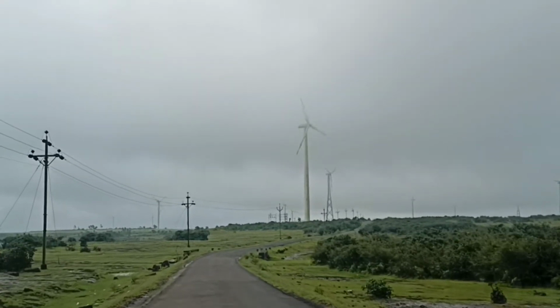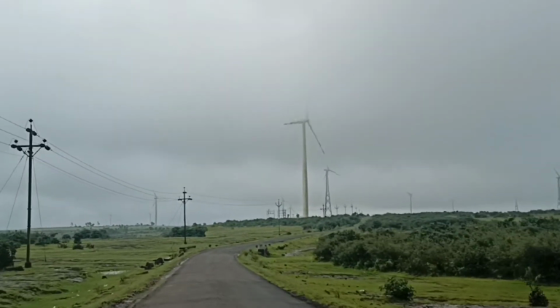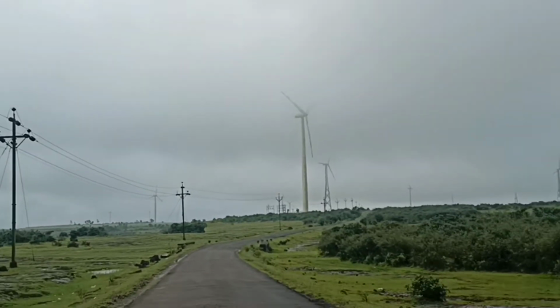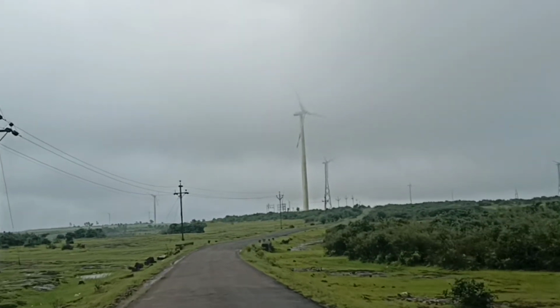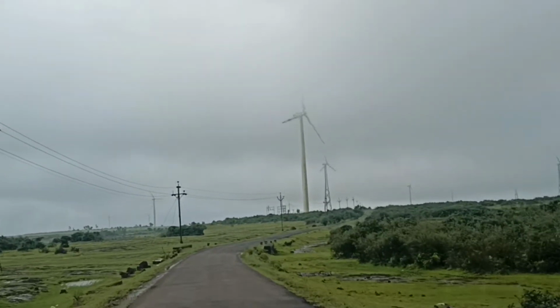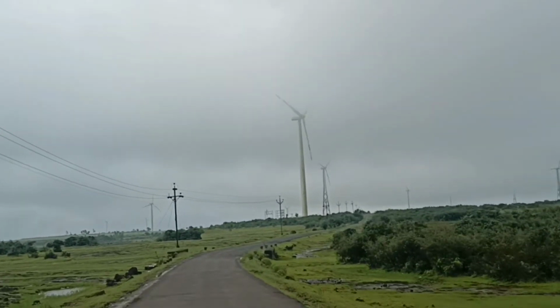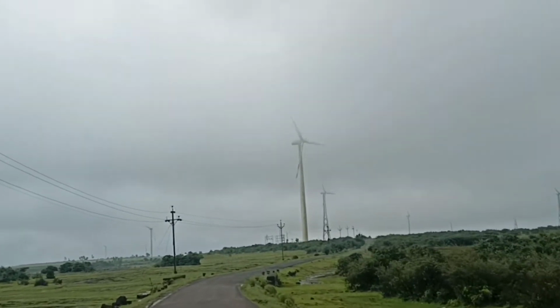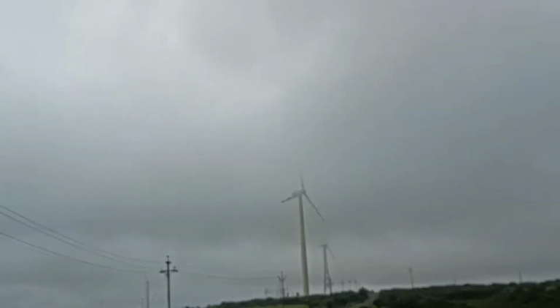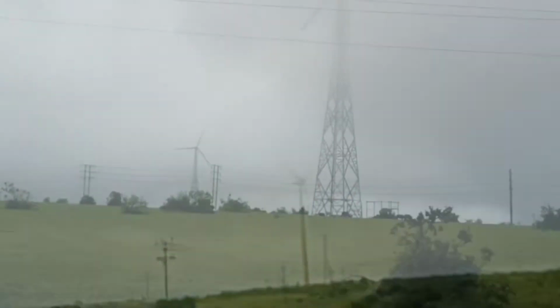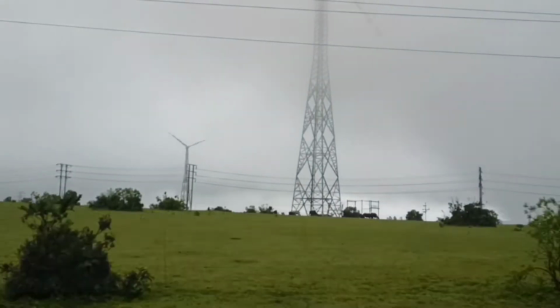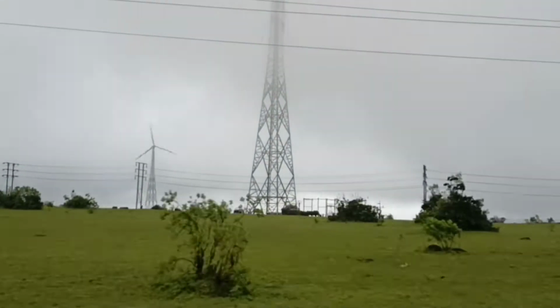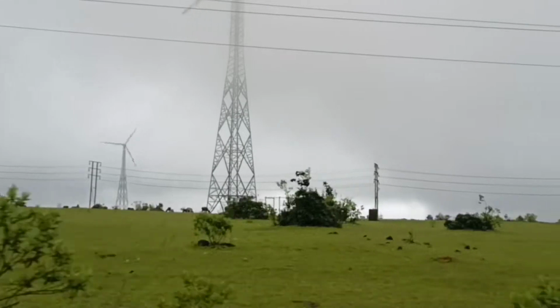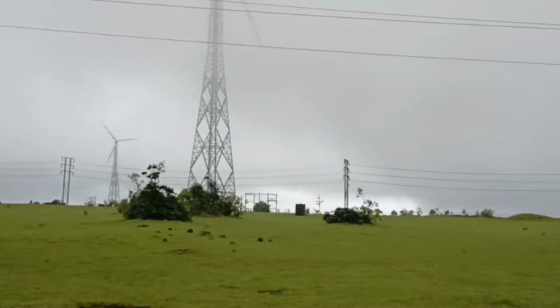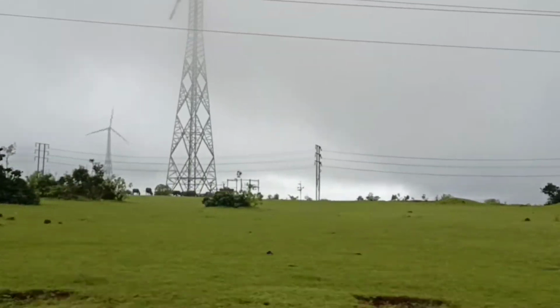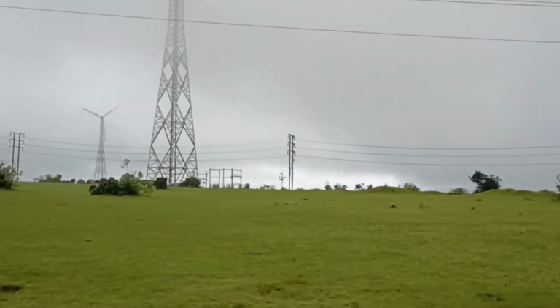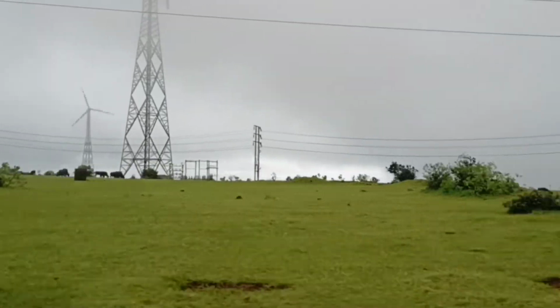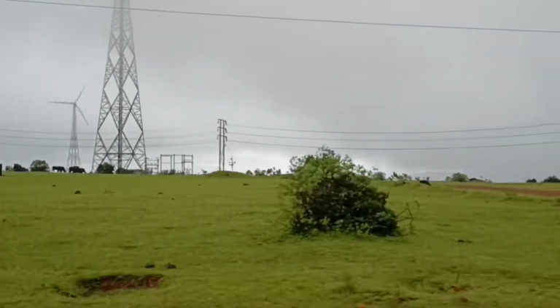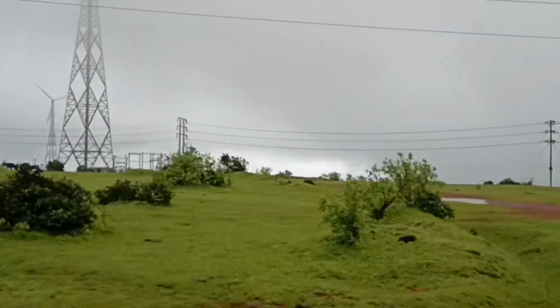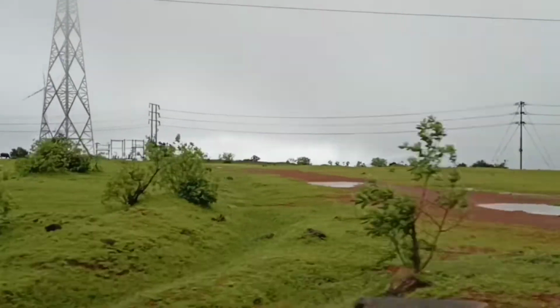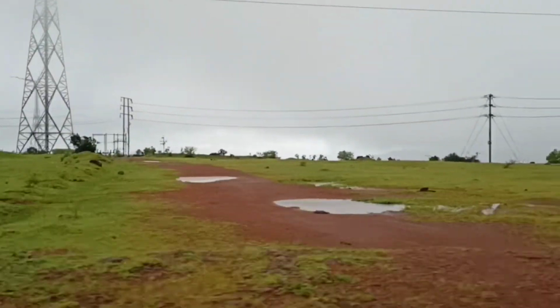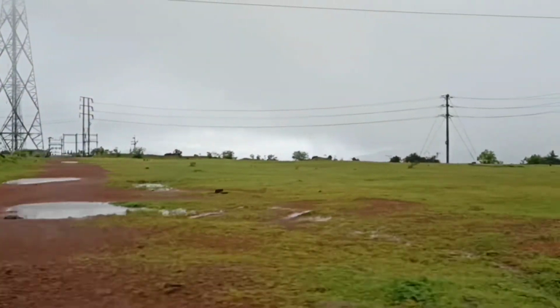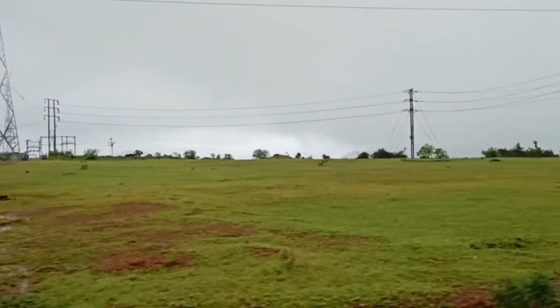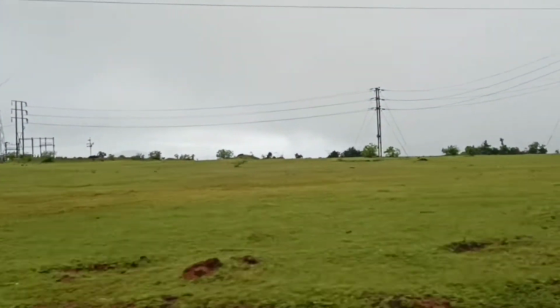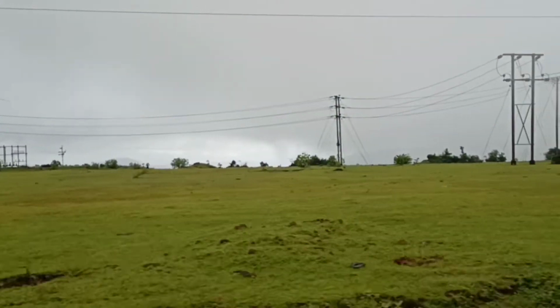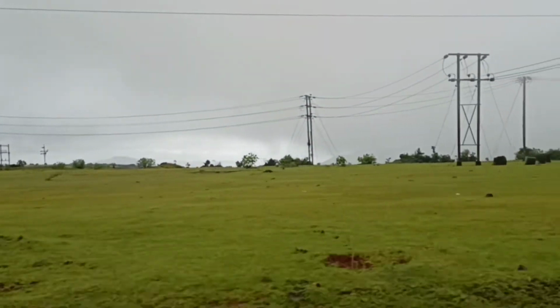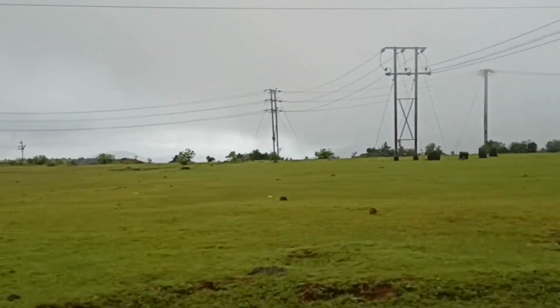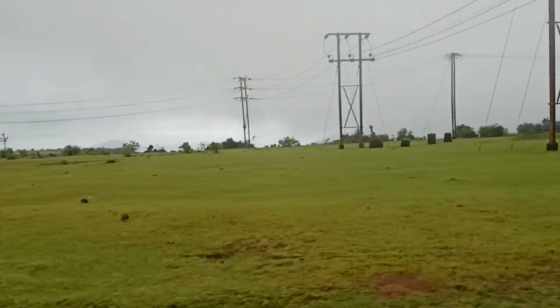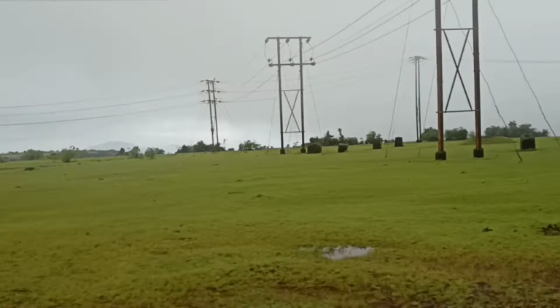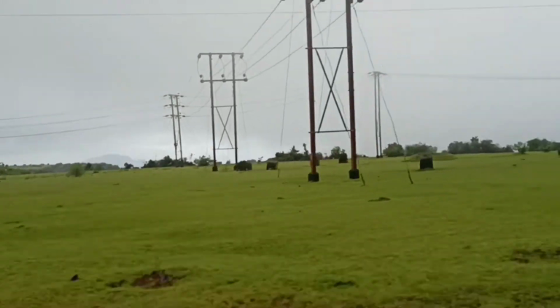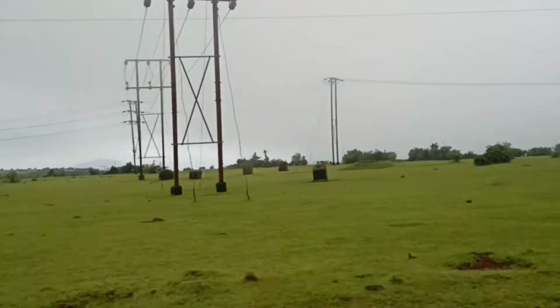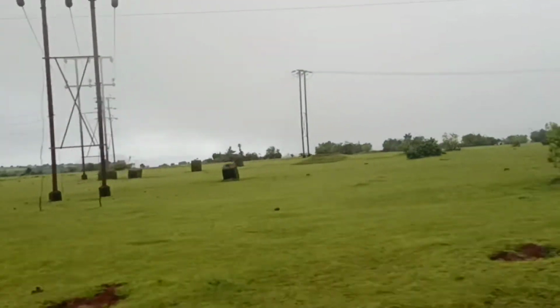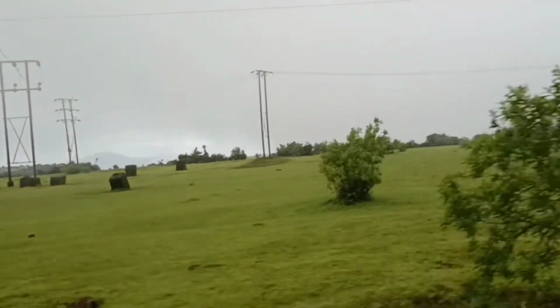This beautiful plateau in the Sahyadri has windmills all over. You will notice only greenery and windmills.